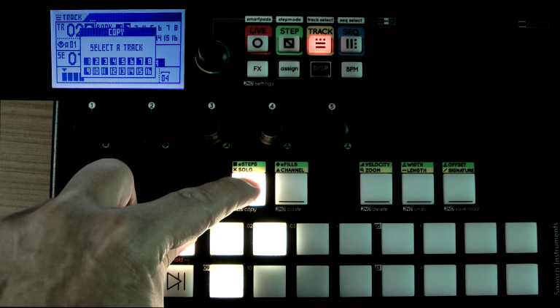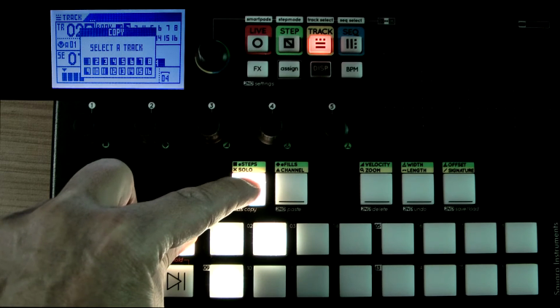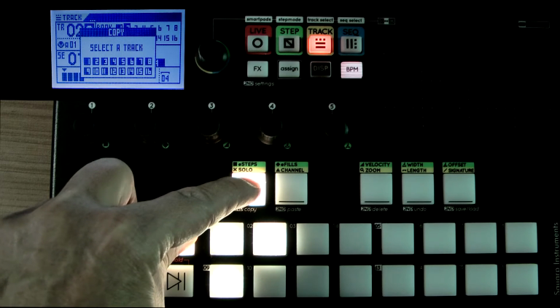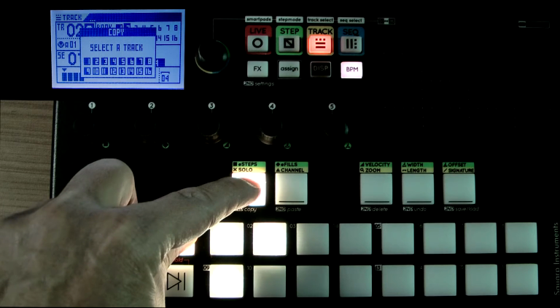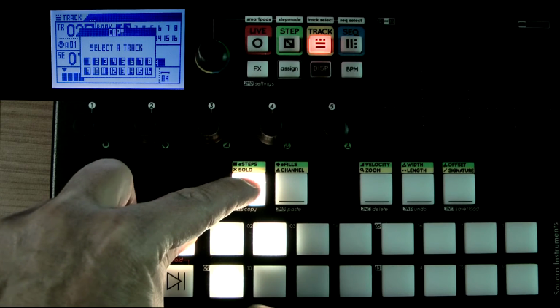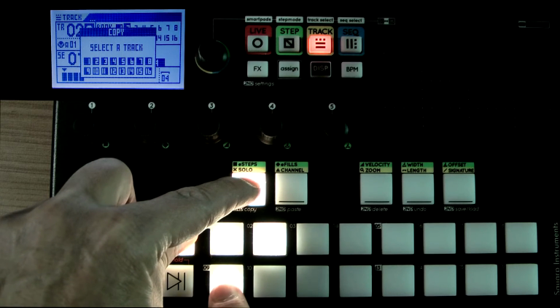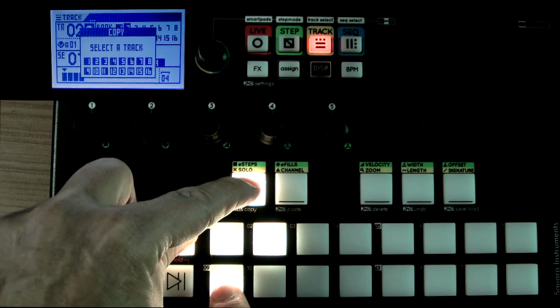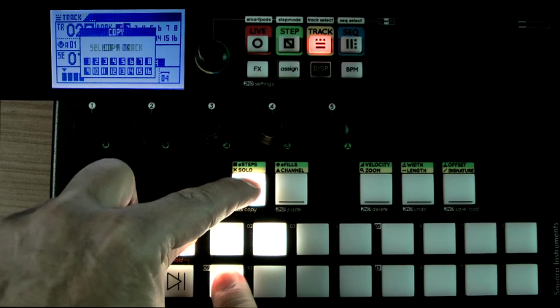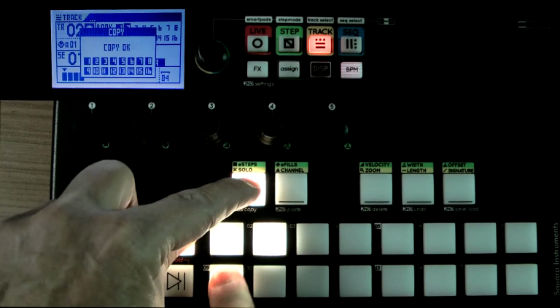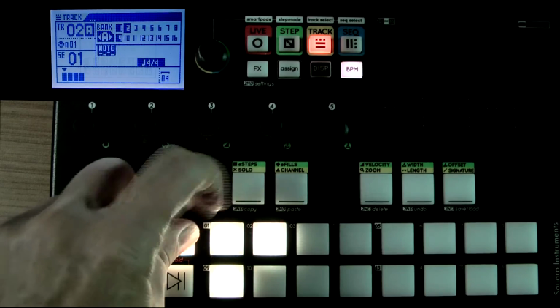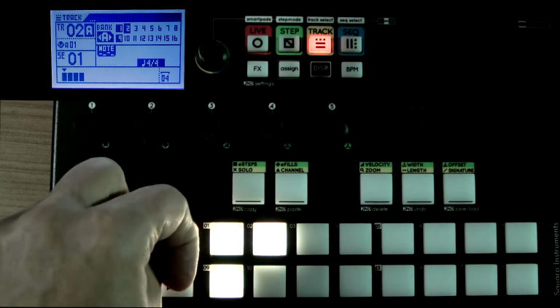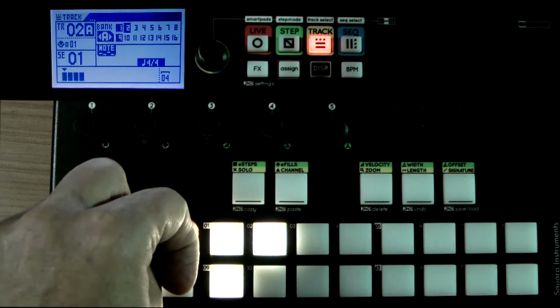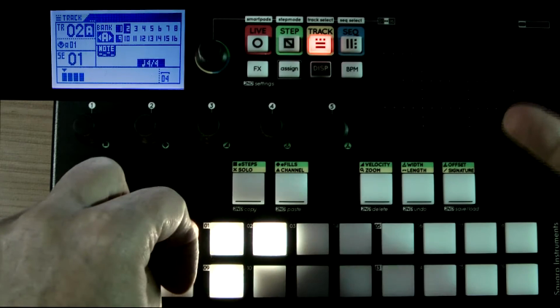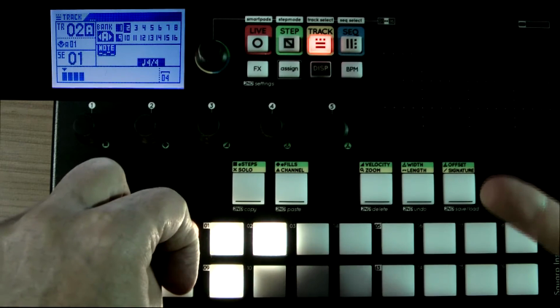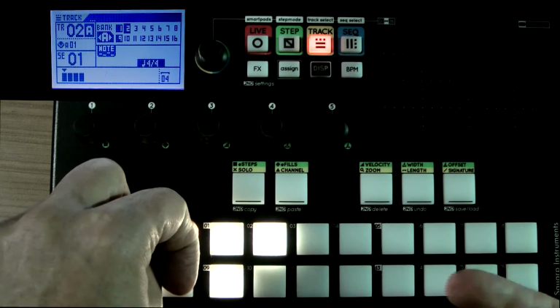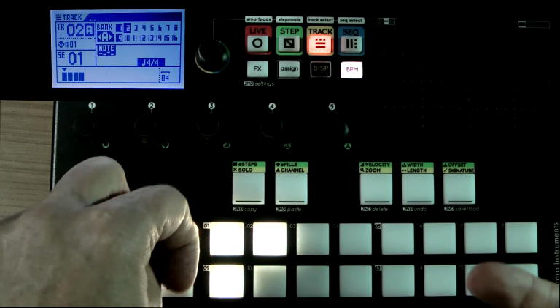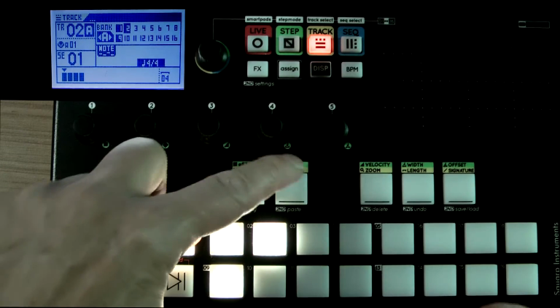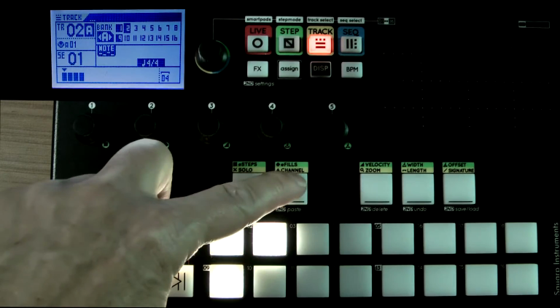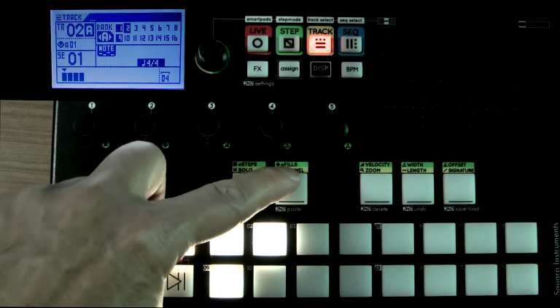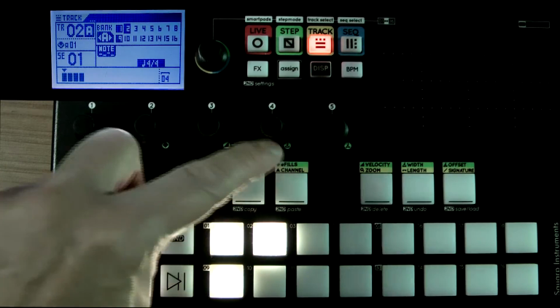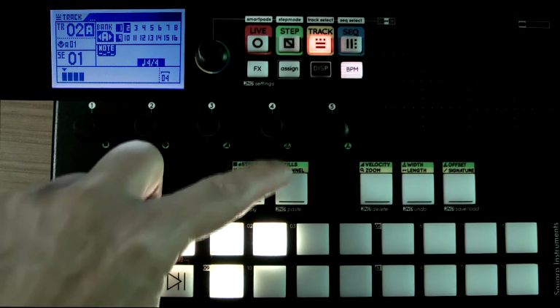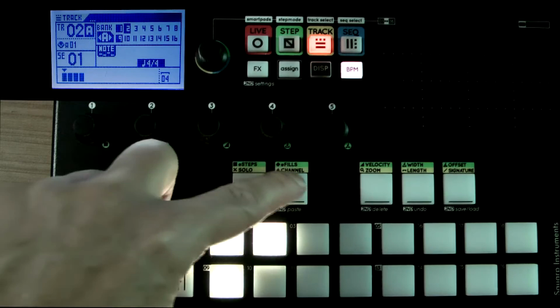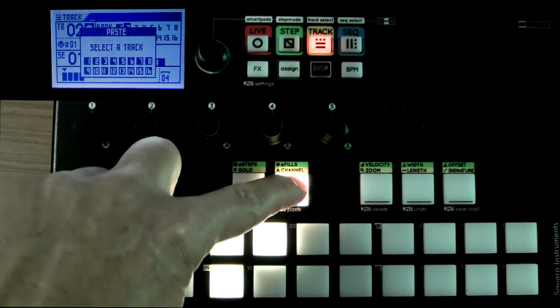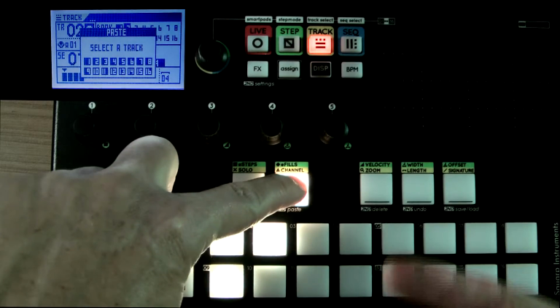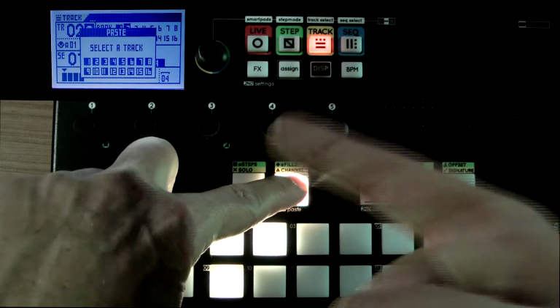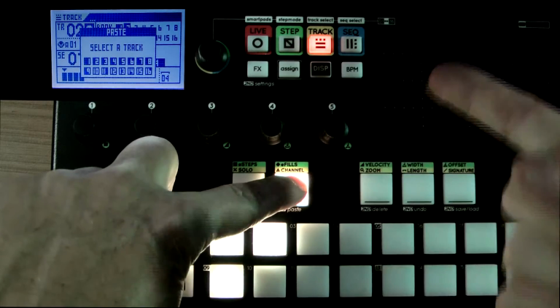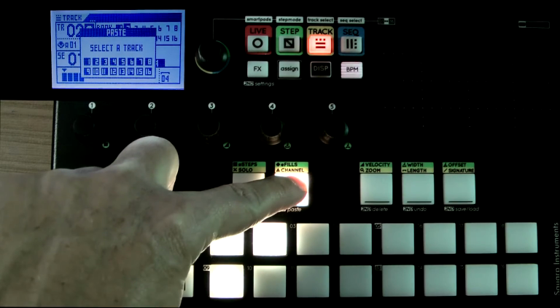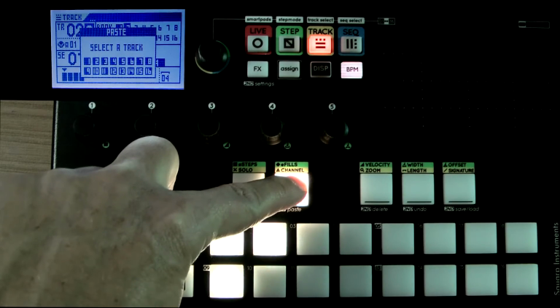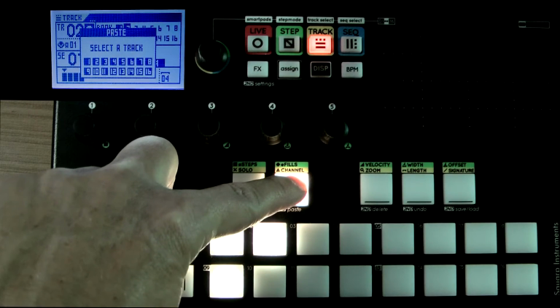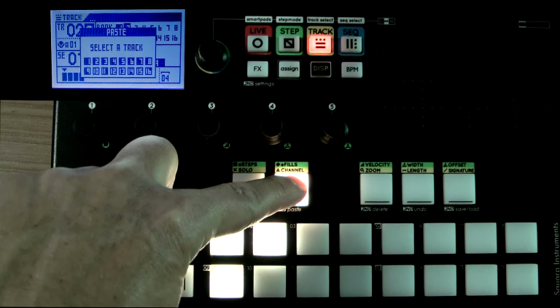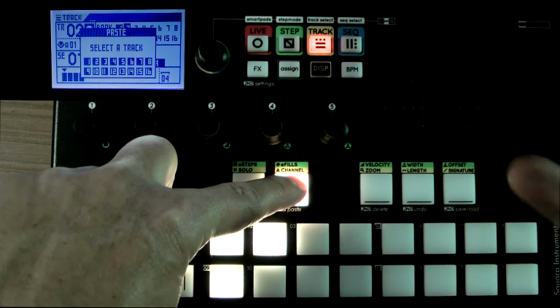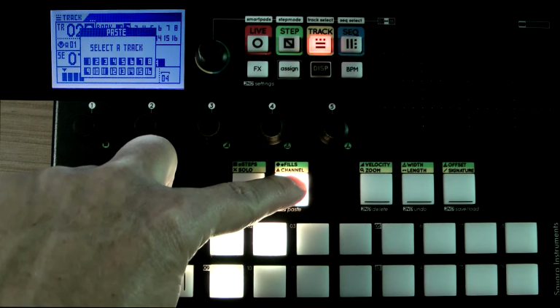In this case I'll pick track nine, and to paste that I click Second and Paste, and now it wants me to select a track as a destination.